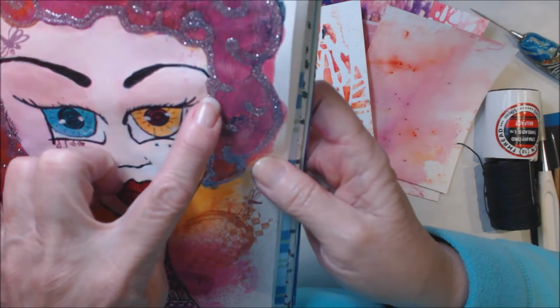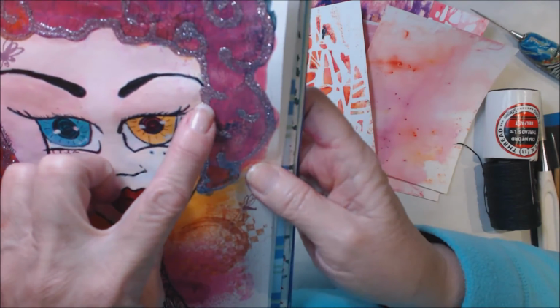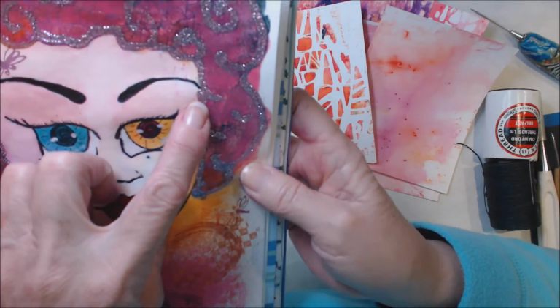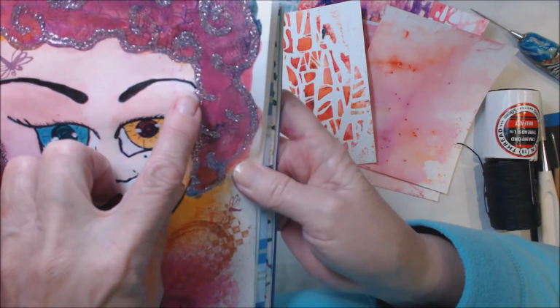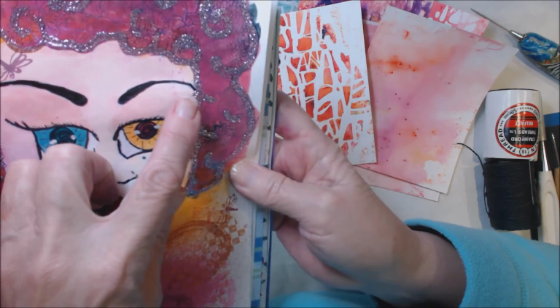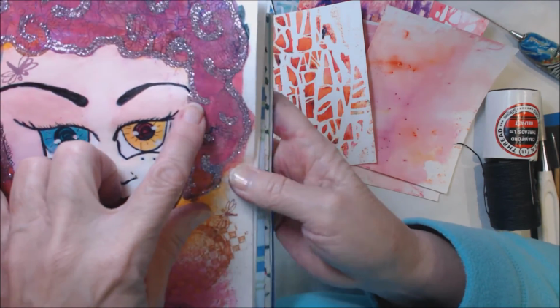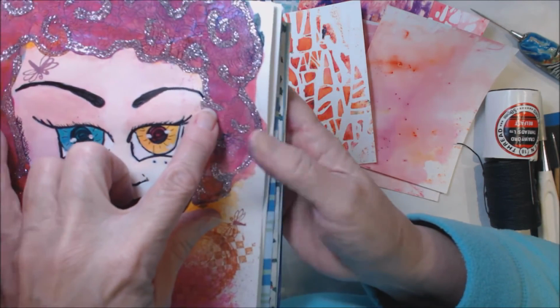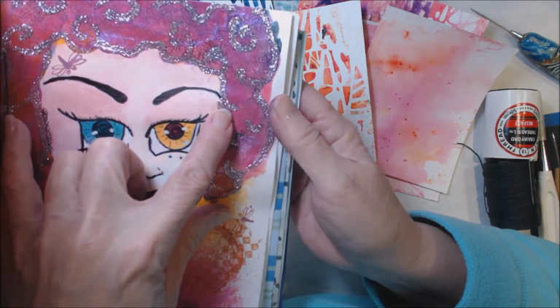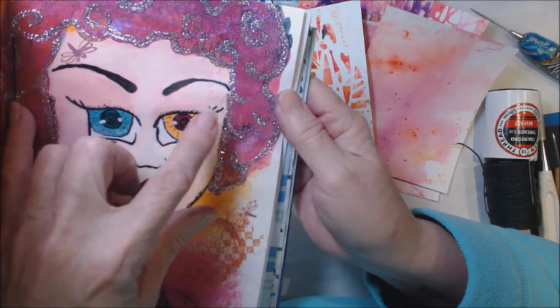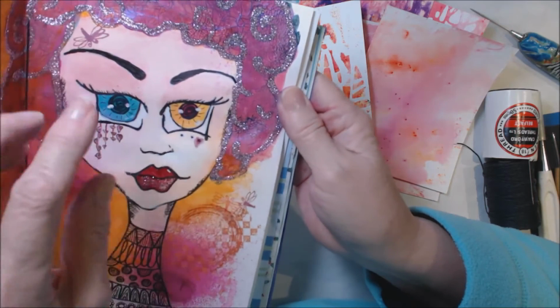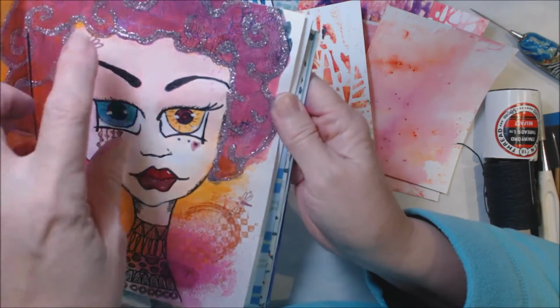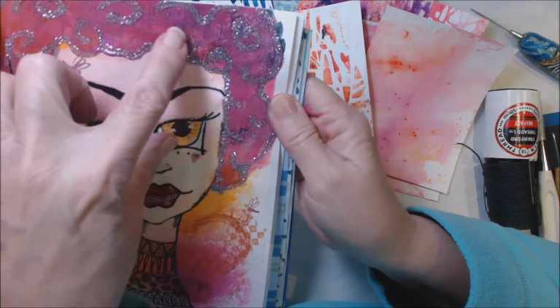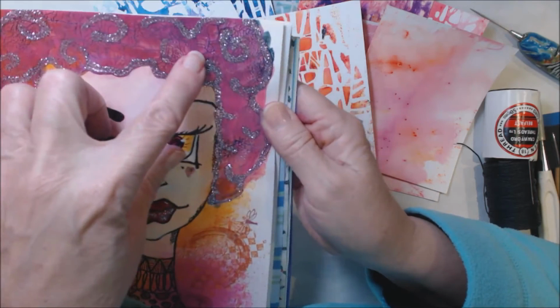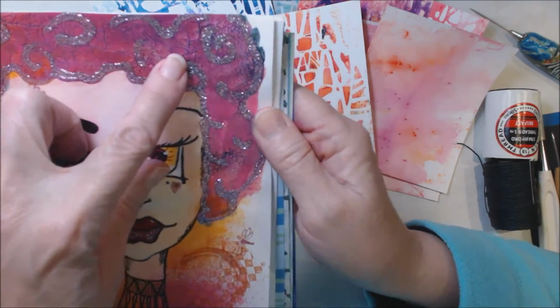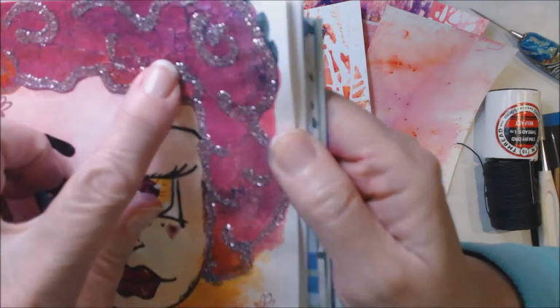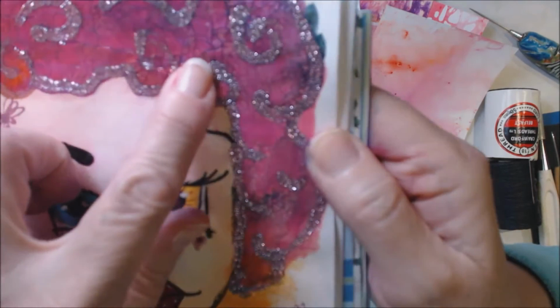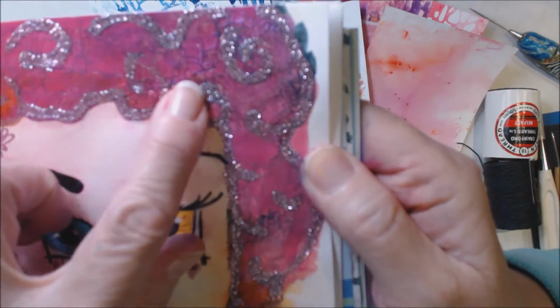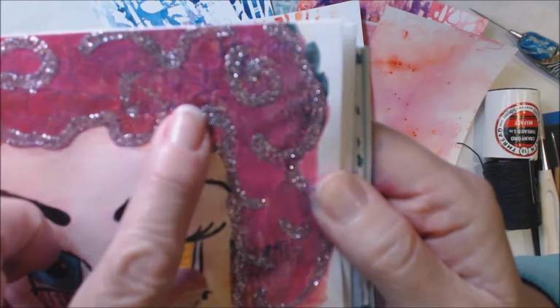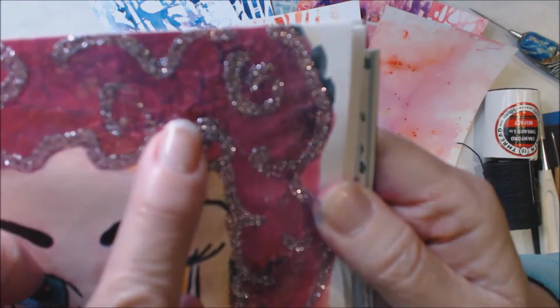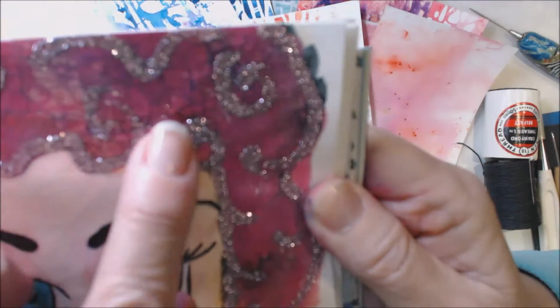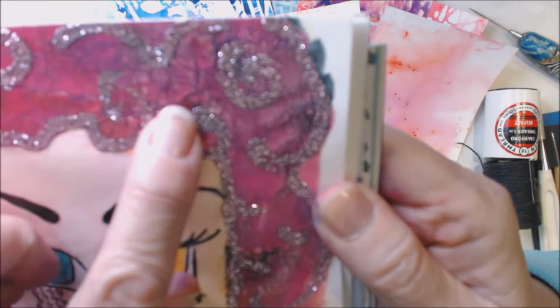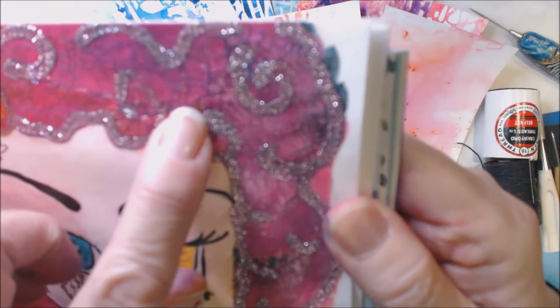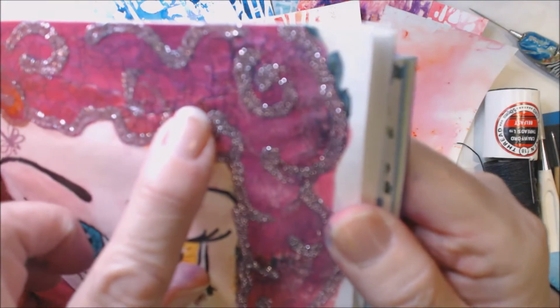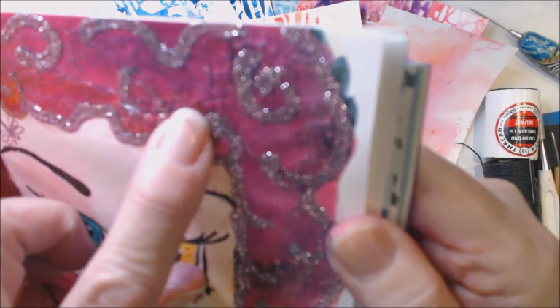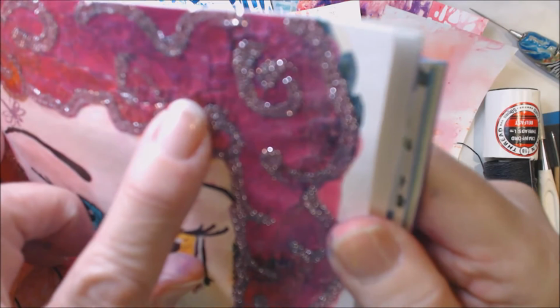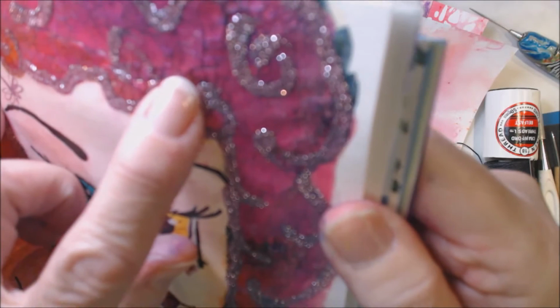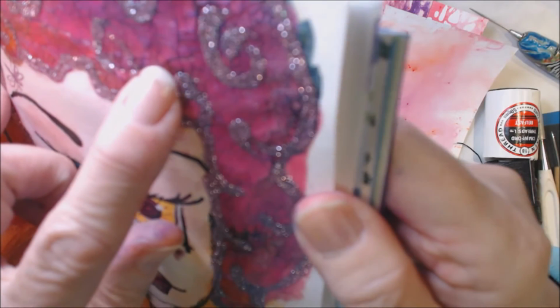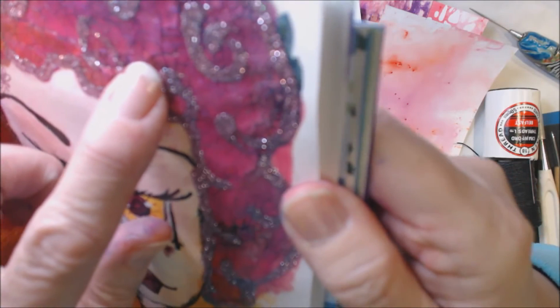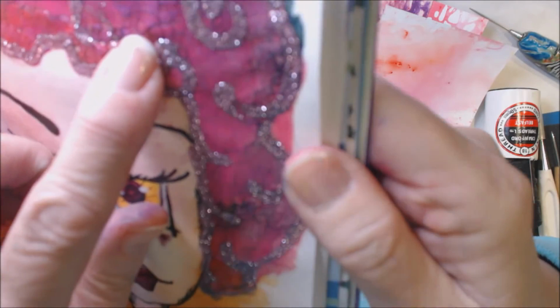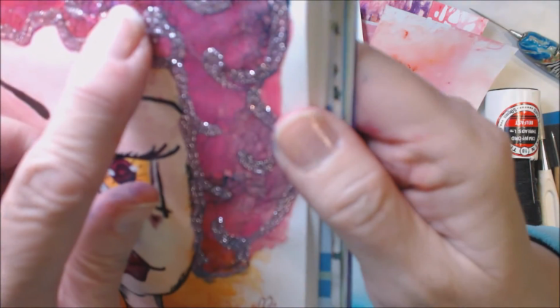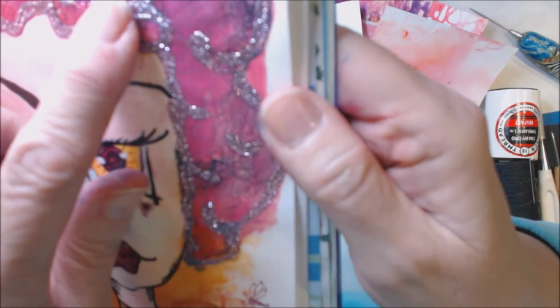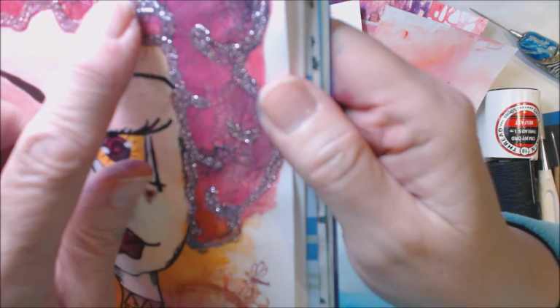The cool thing about it is I used some of the Tim Holtz or Ranger Crackle Medium. Look at that — can you see it? I love it.